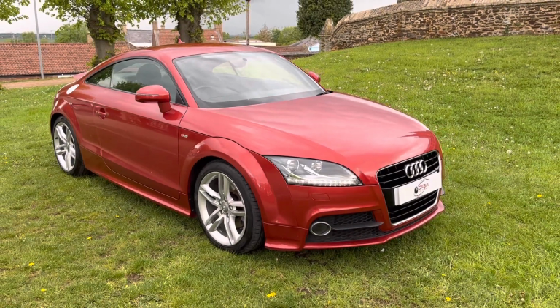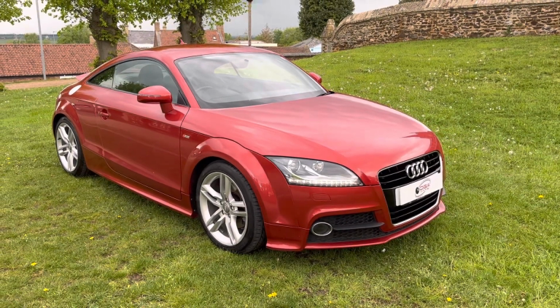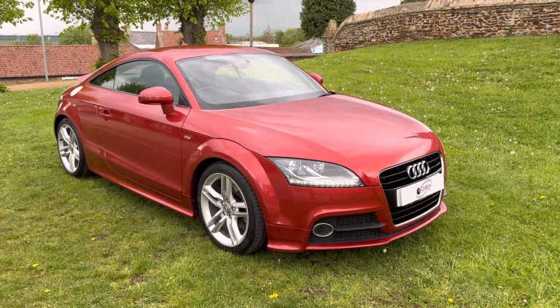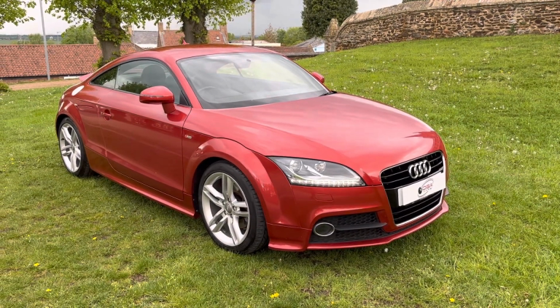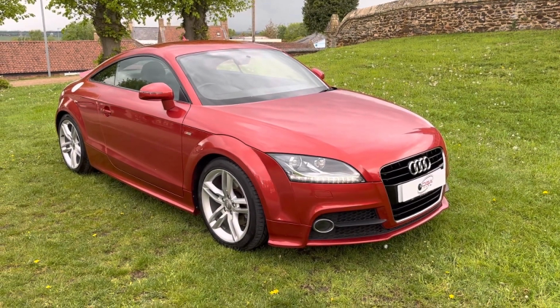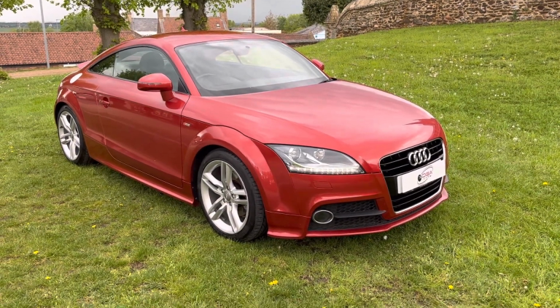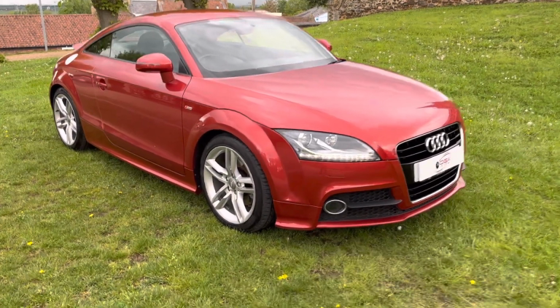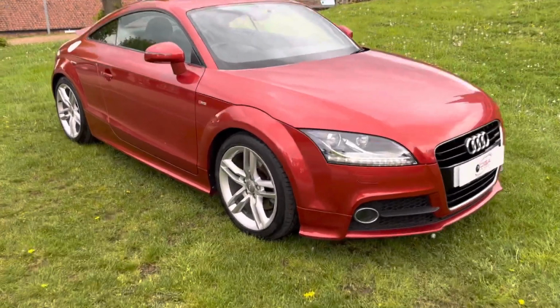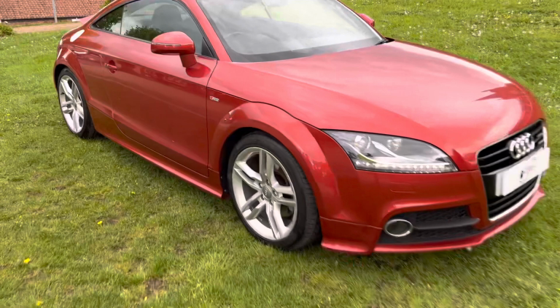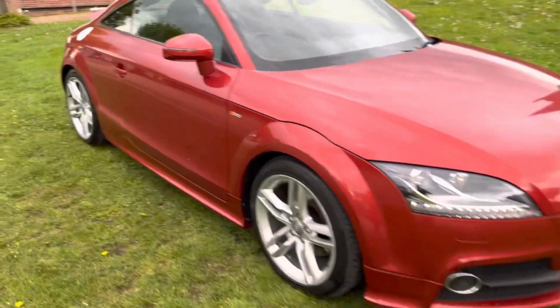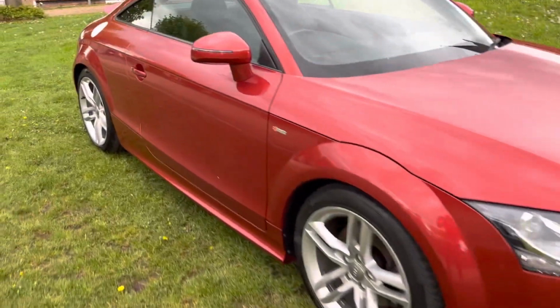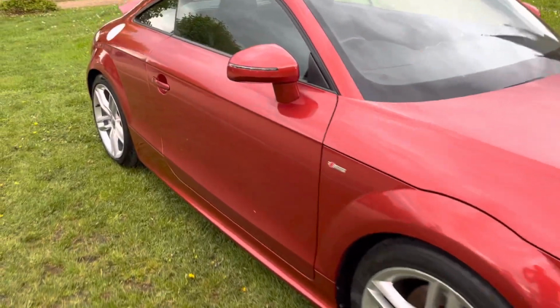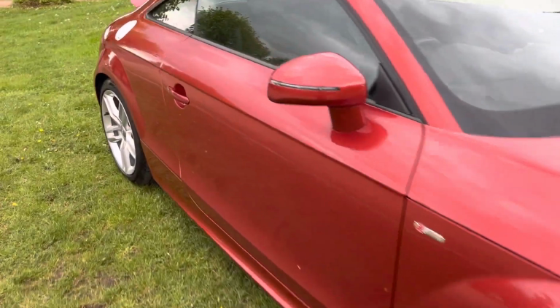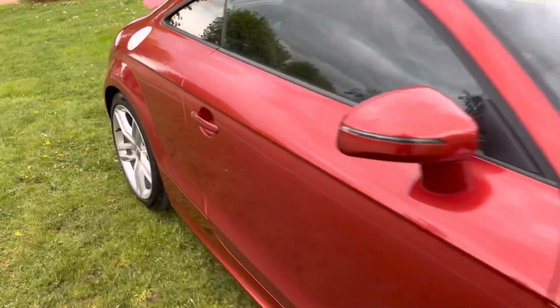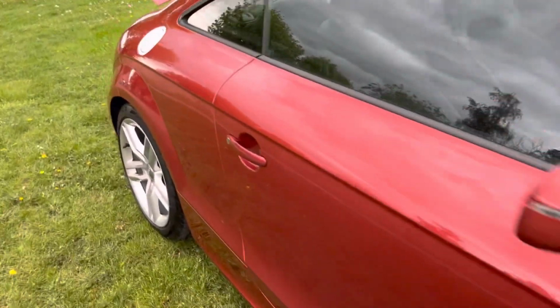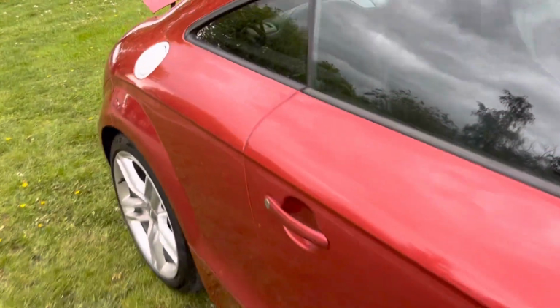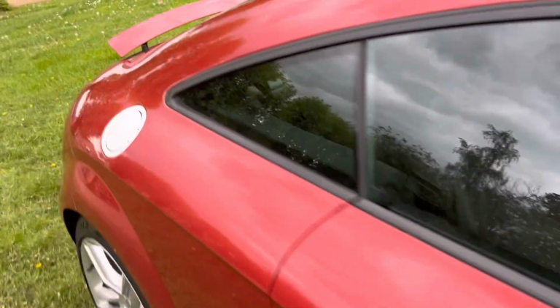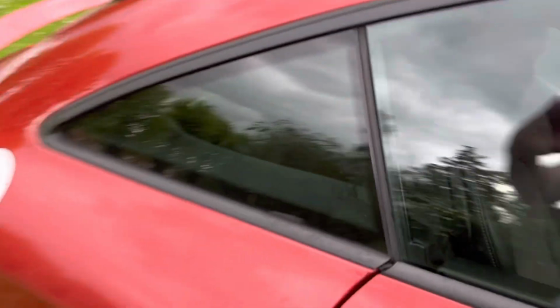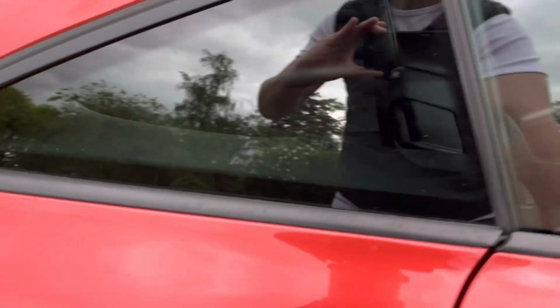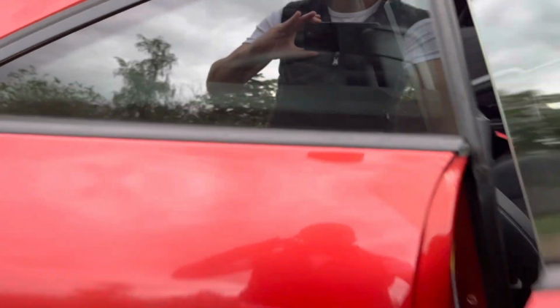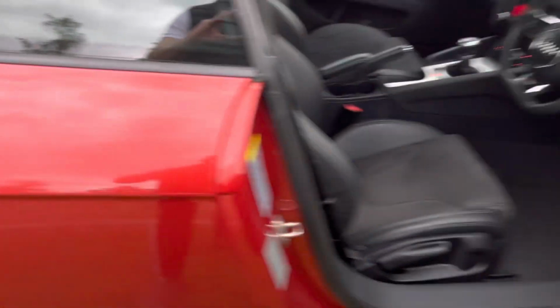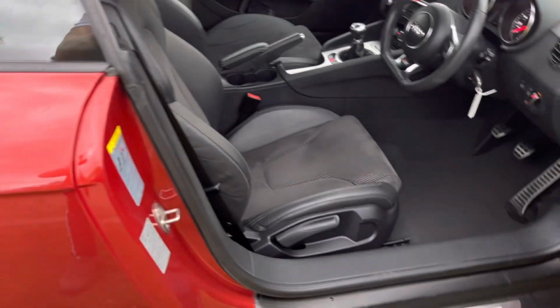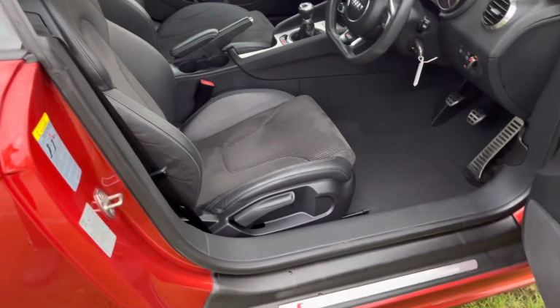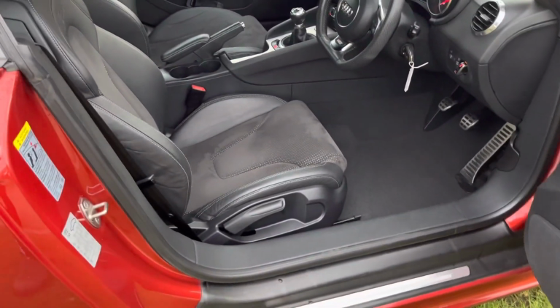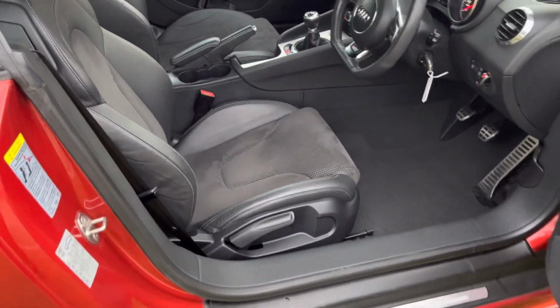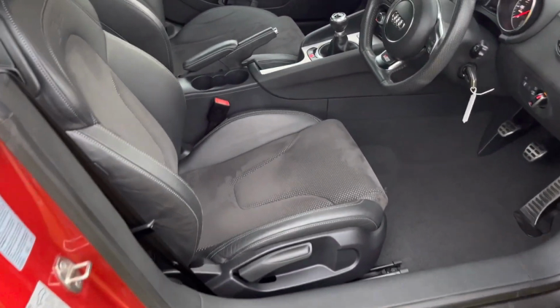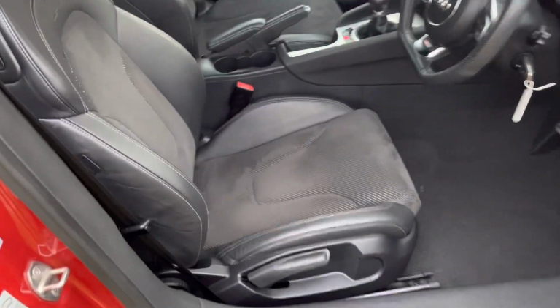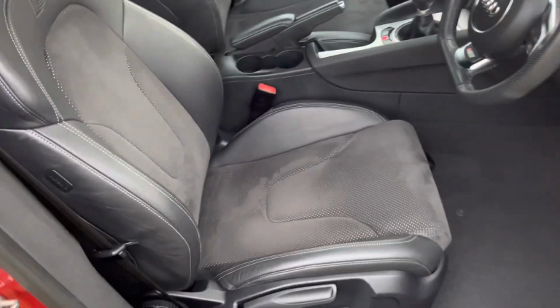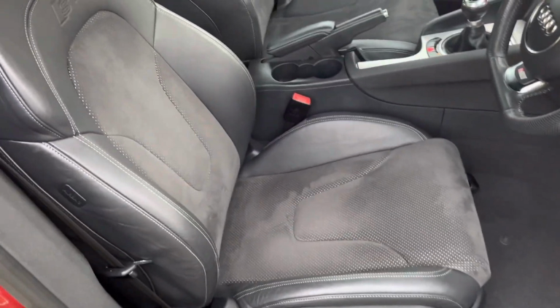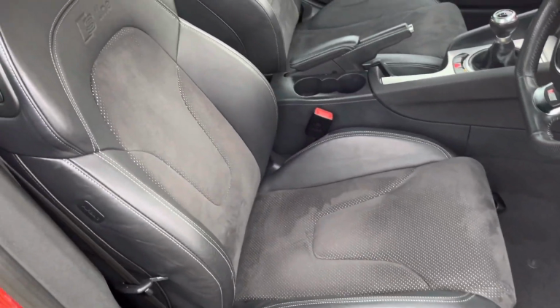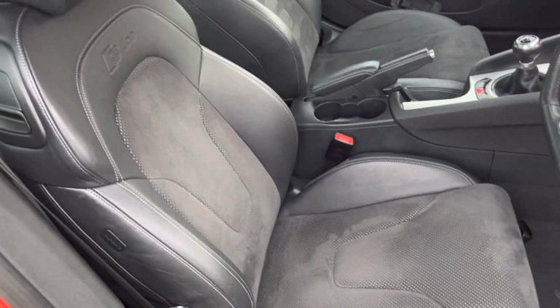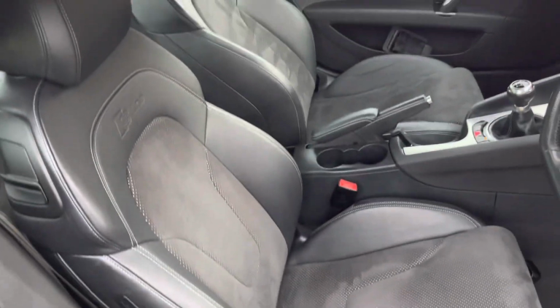Inside is in fantastic condition. It hasn't been smoked in and didn't have any pets in there, so there's no nasty smells. All the seats are in great condition as well, as you'd expect for the miles.